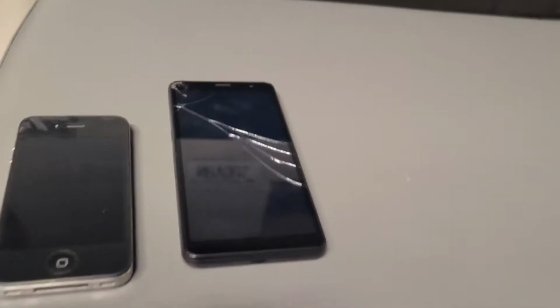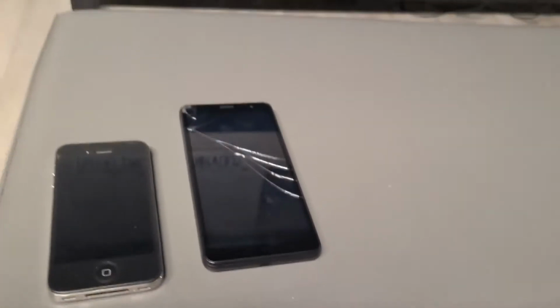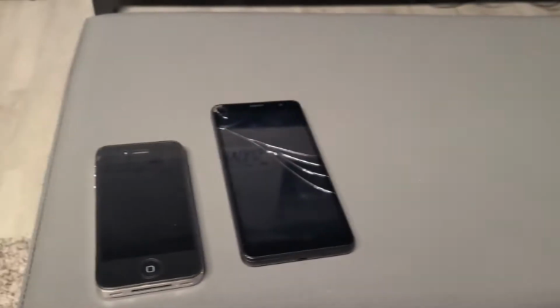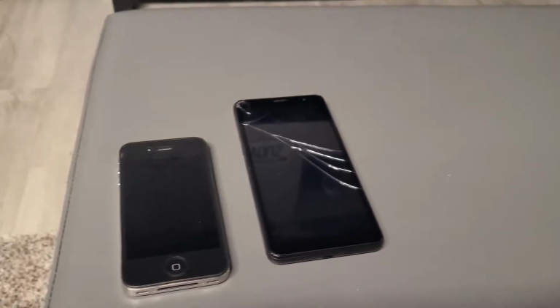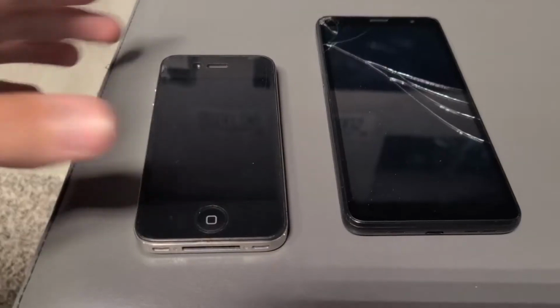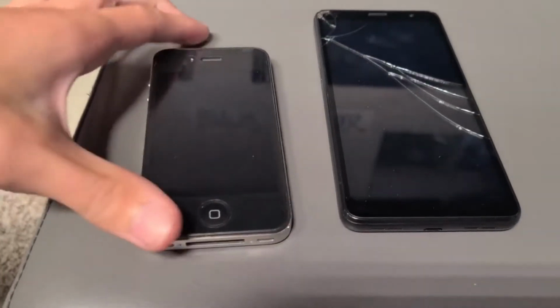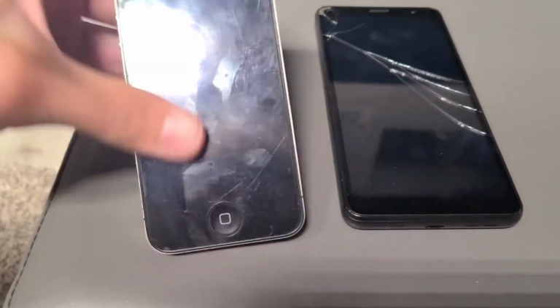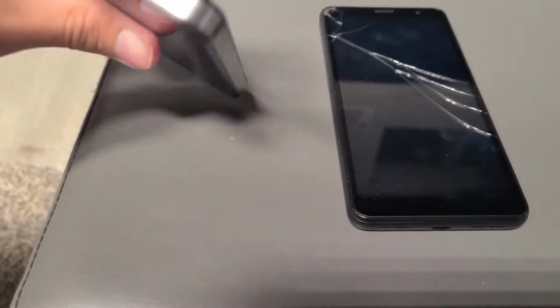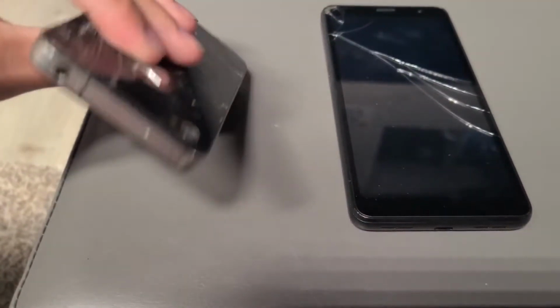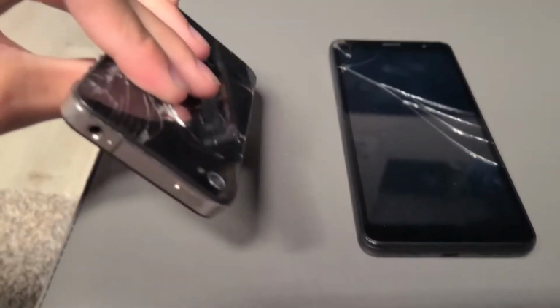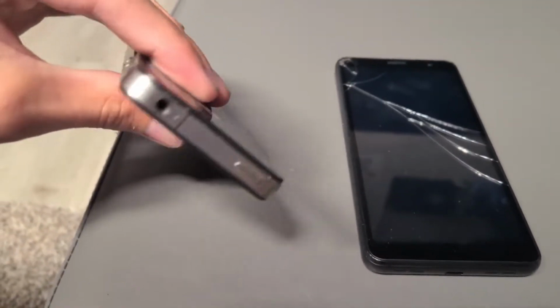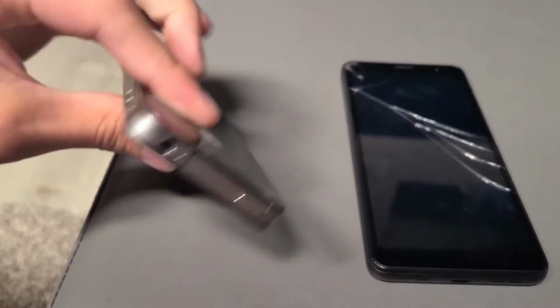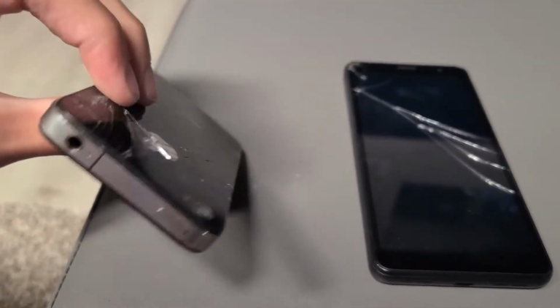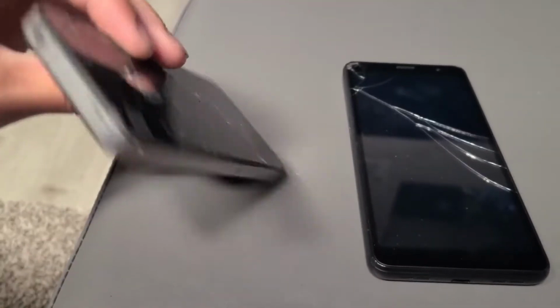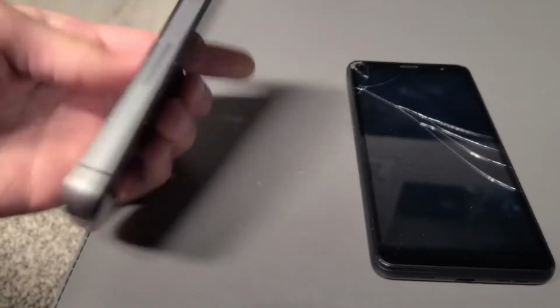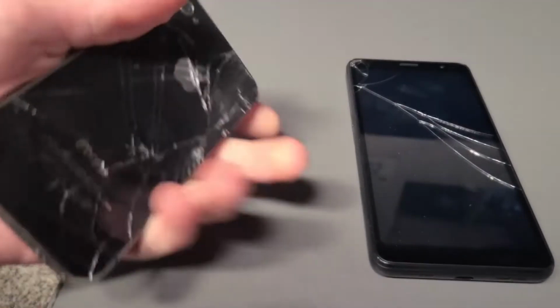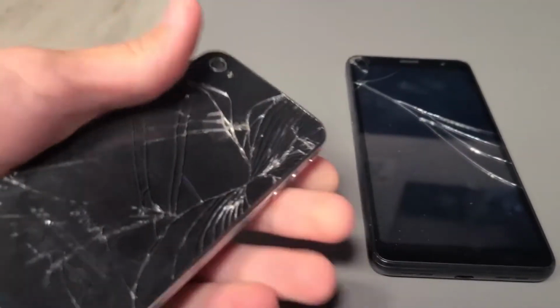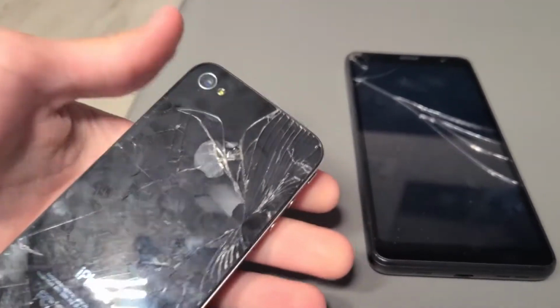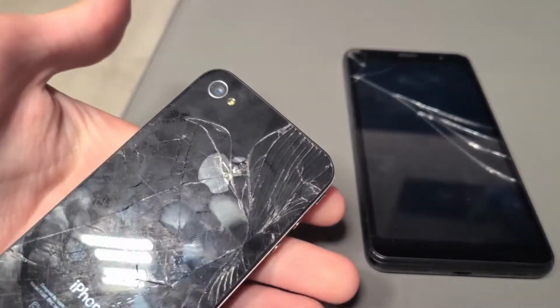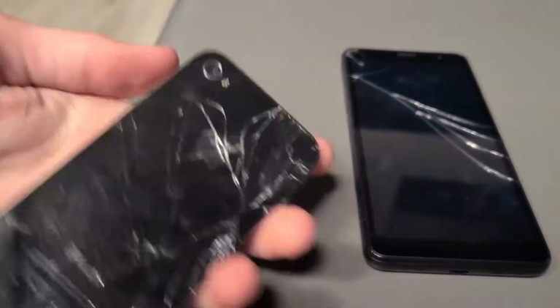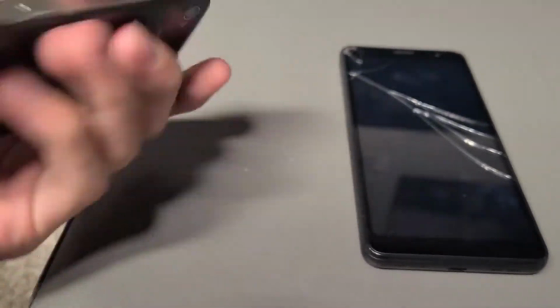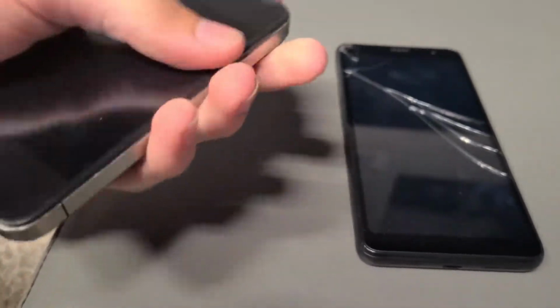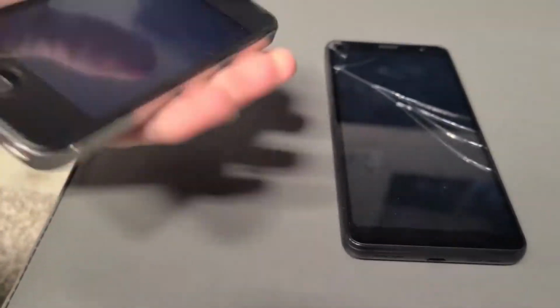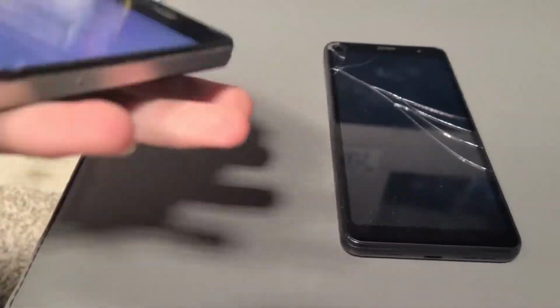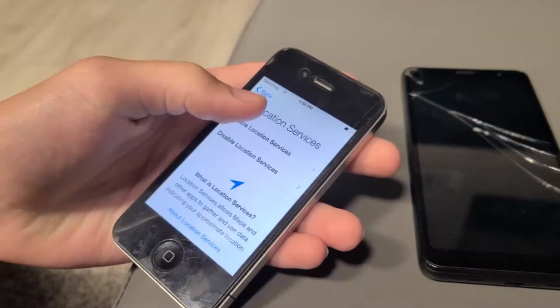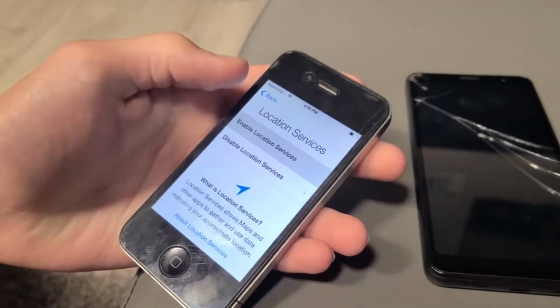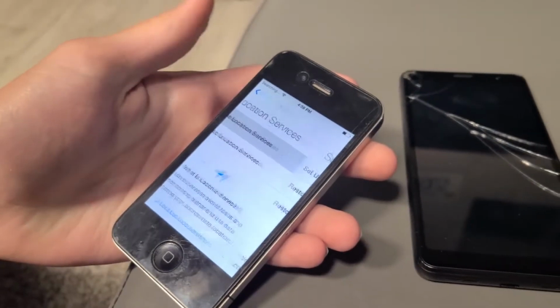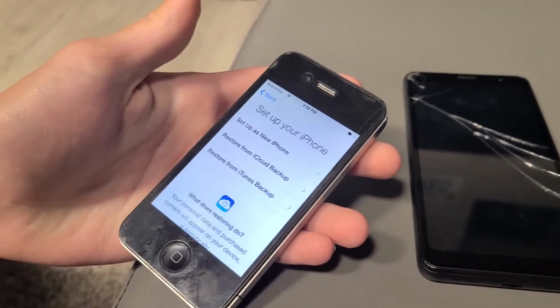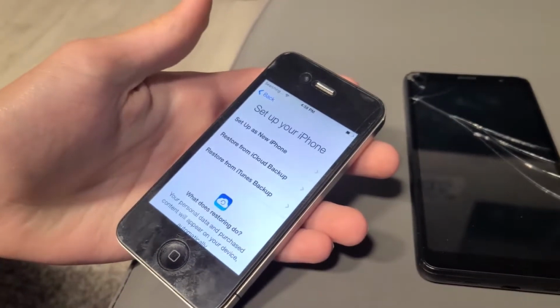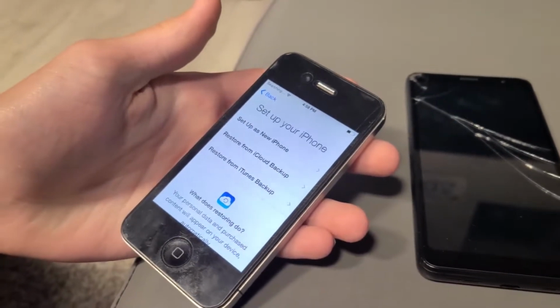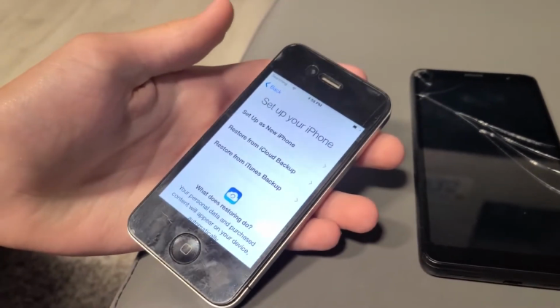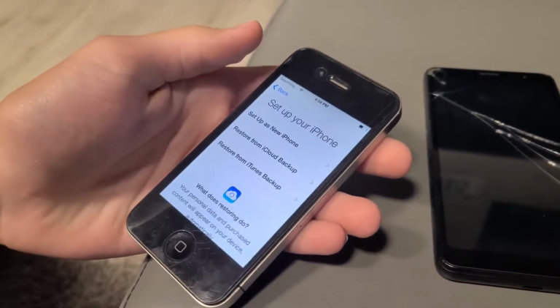The first one is a CDMA iPhone 4. The only exterior damage is the cracked back glass, and it's not iCloud locked.